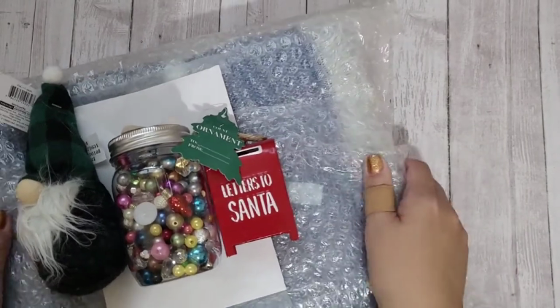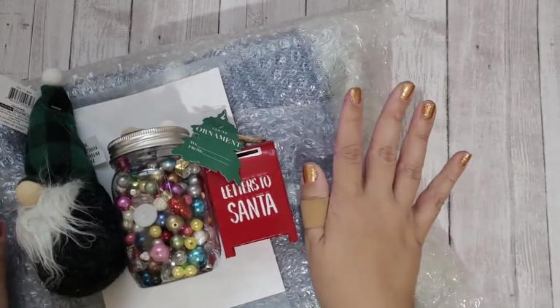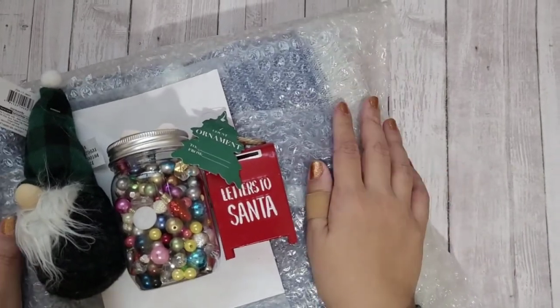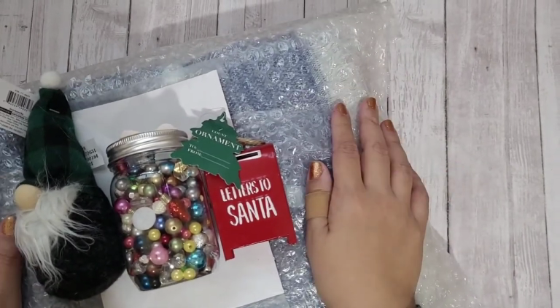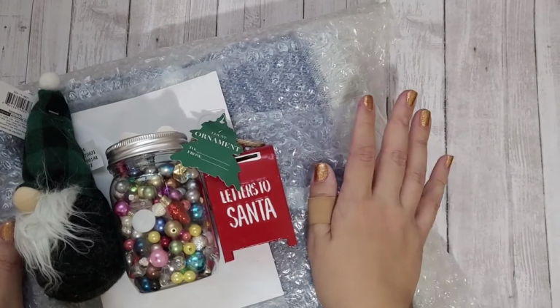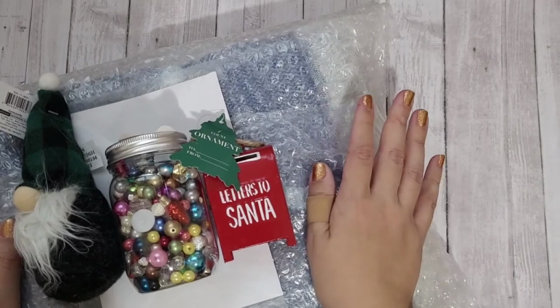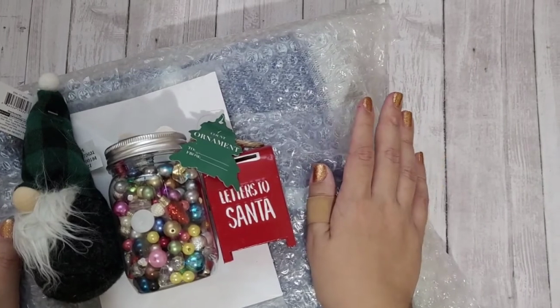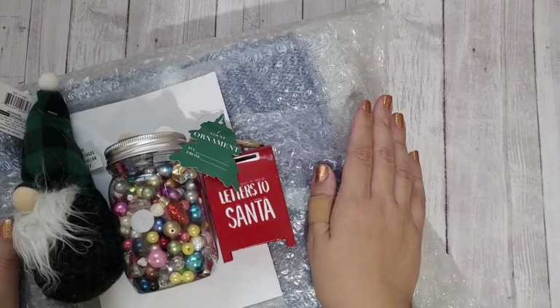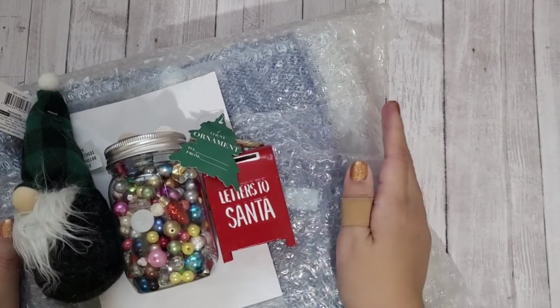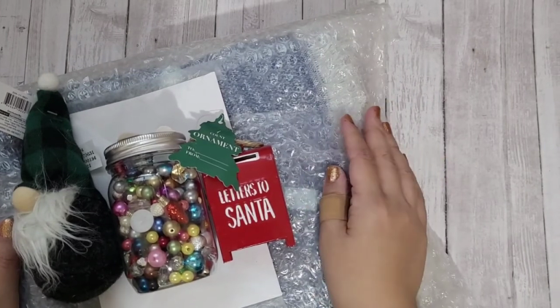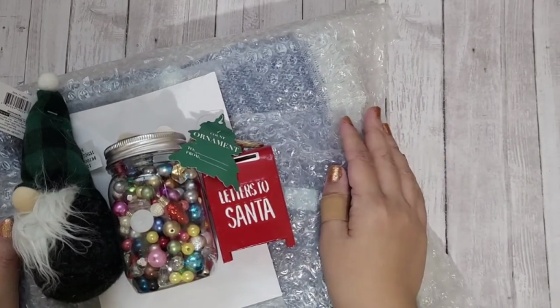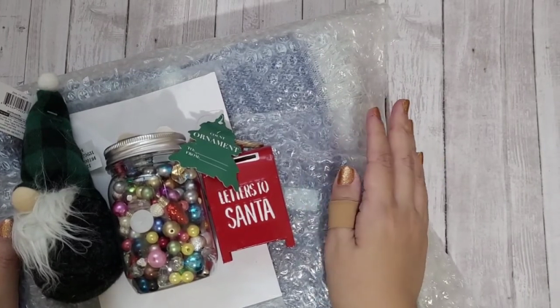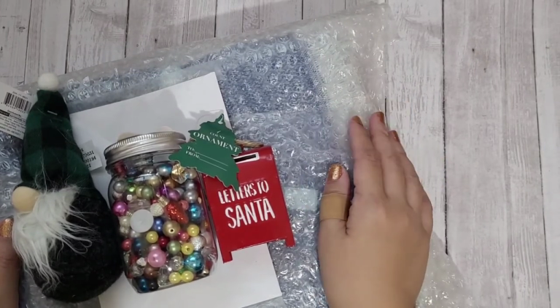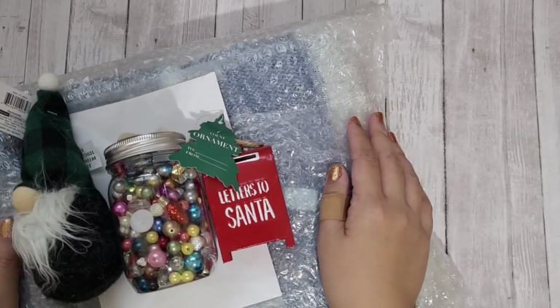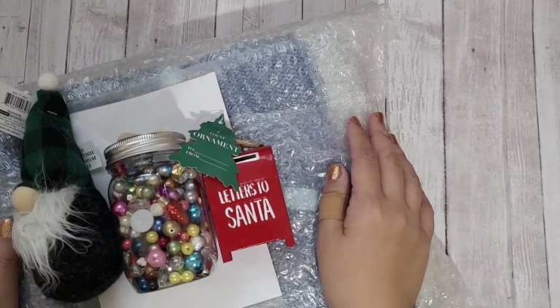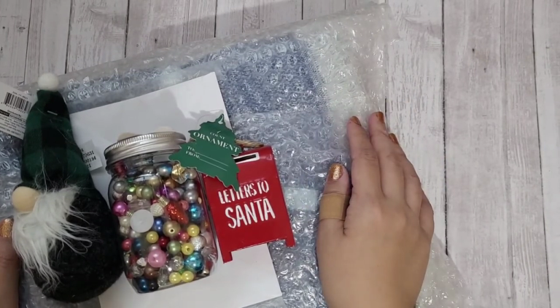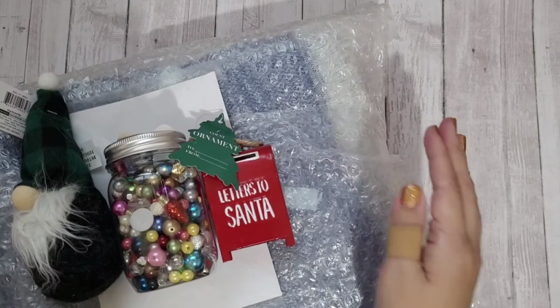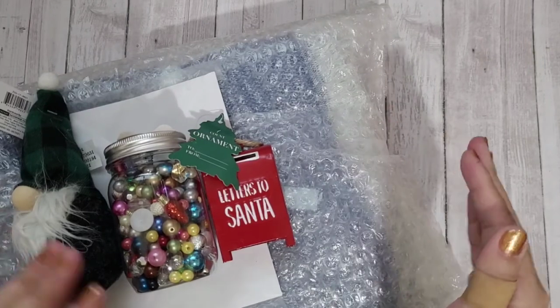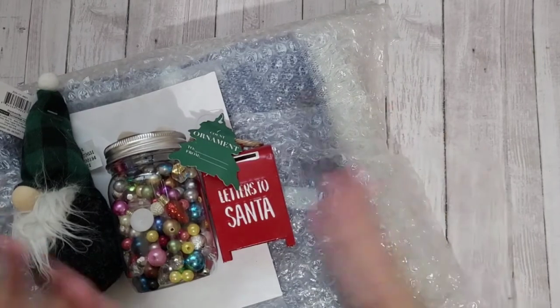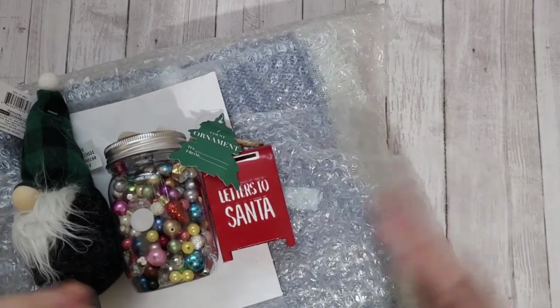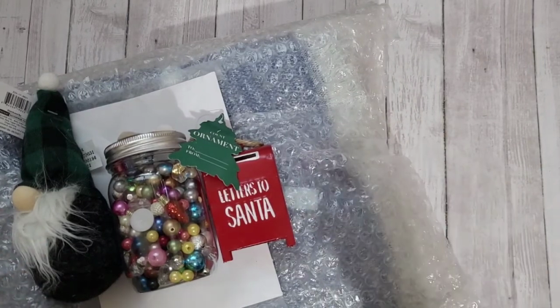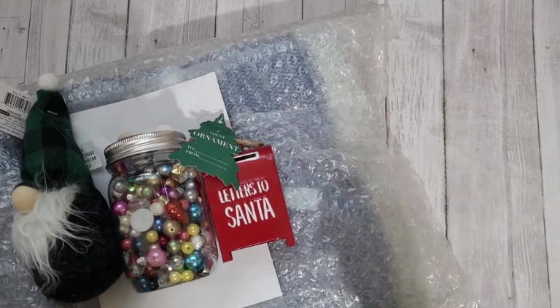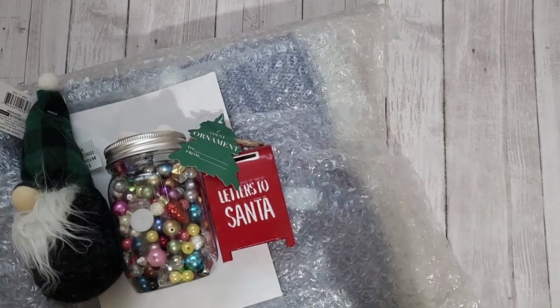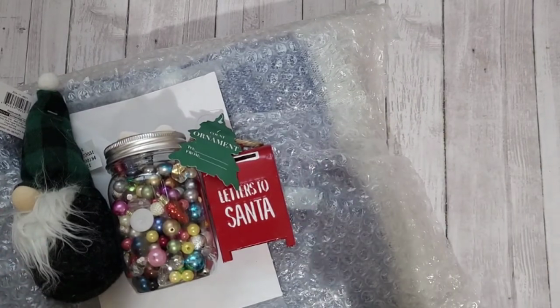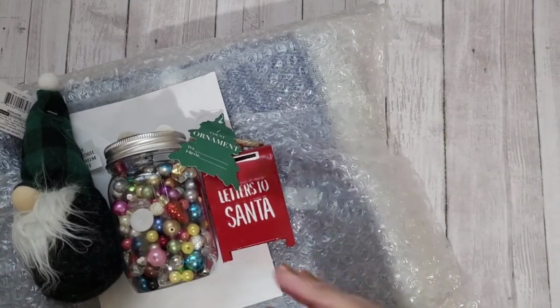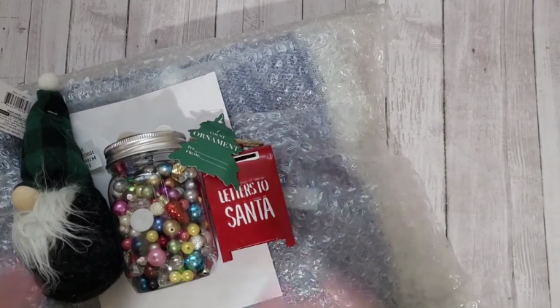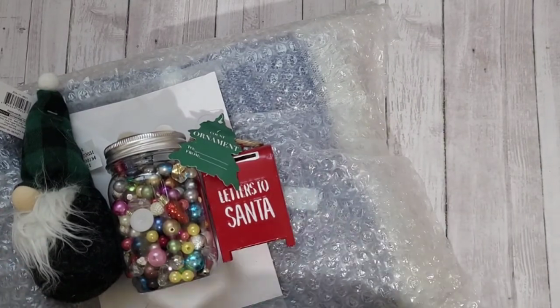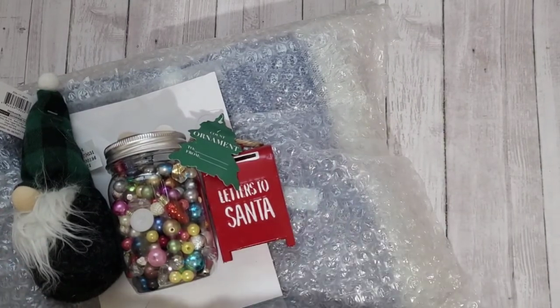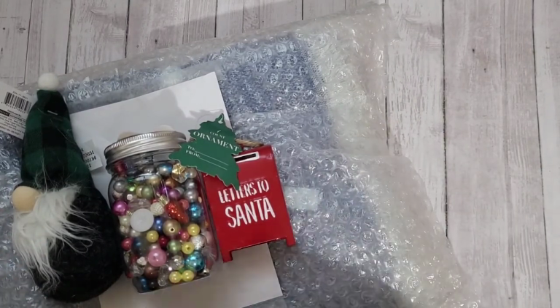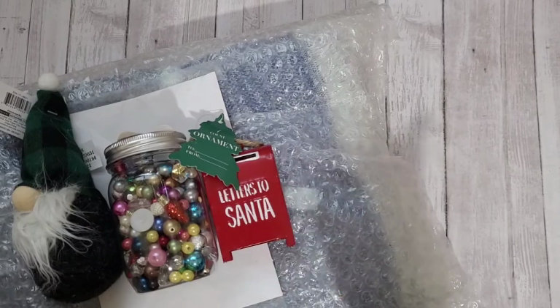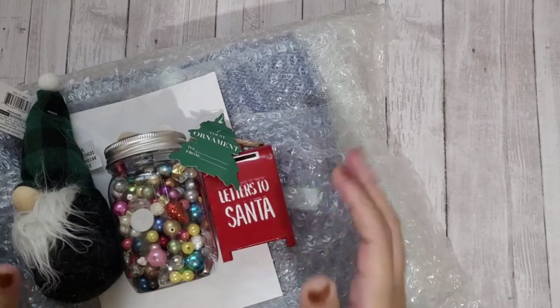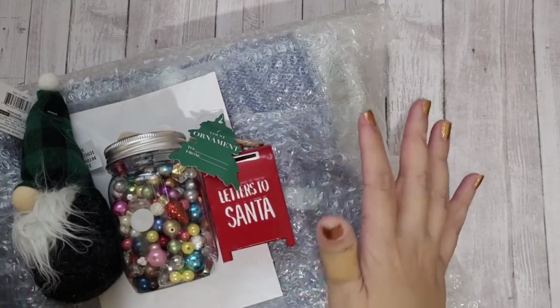My swap partner was Clarissa, who is Caramia's Corner here on YouTube — she was the host of this collab. She randomly assigned people in the collab to swap the shadow boxes they created with each other.